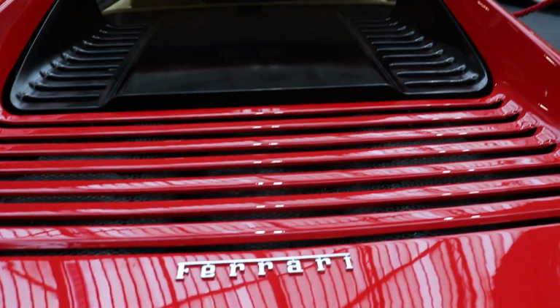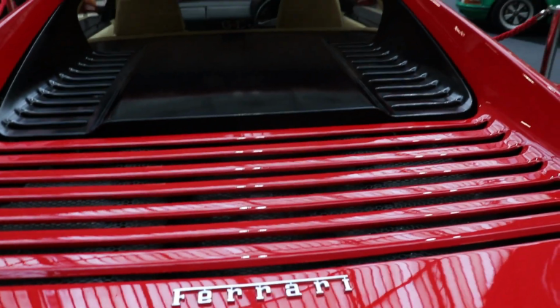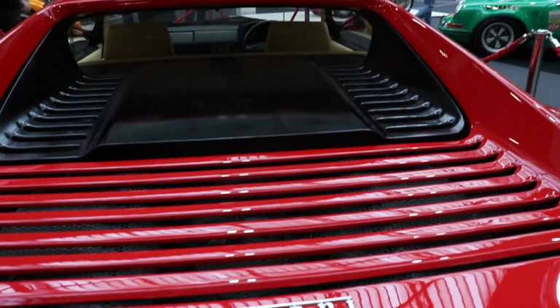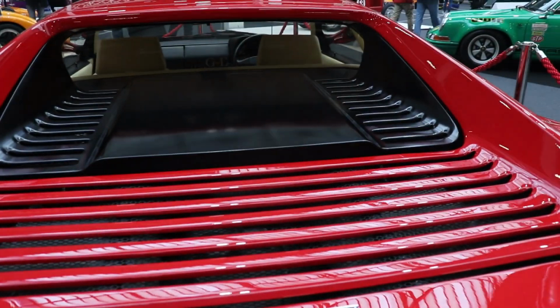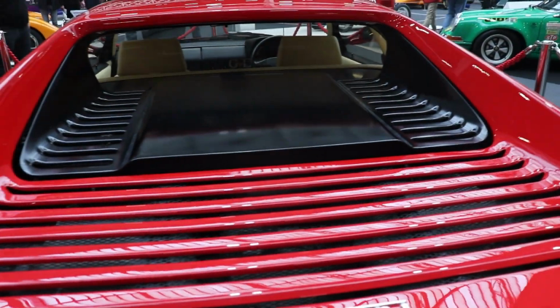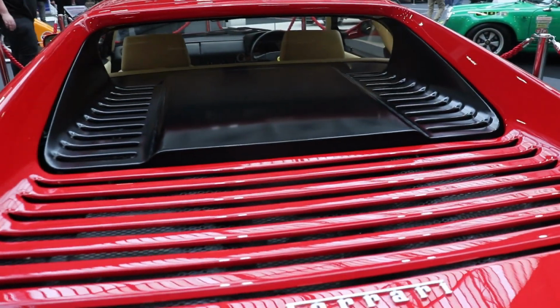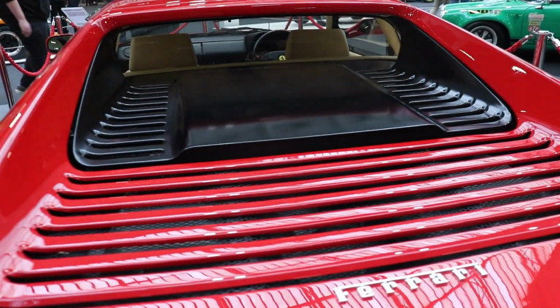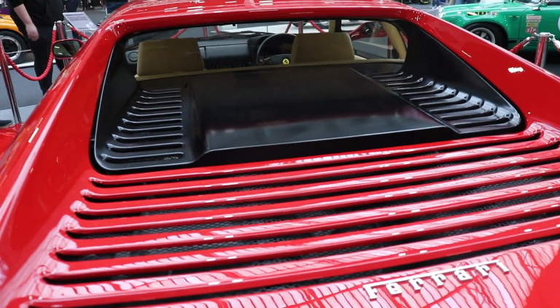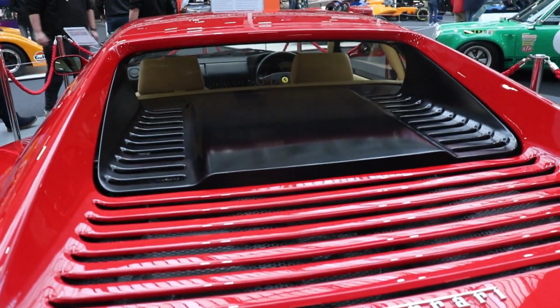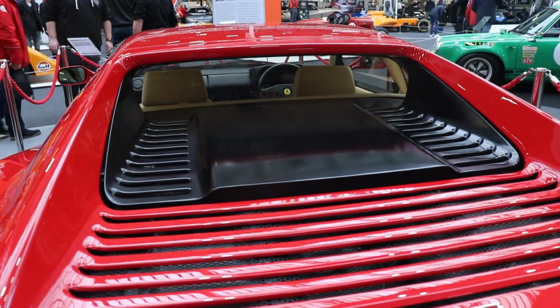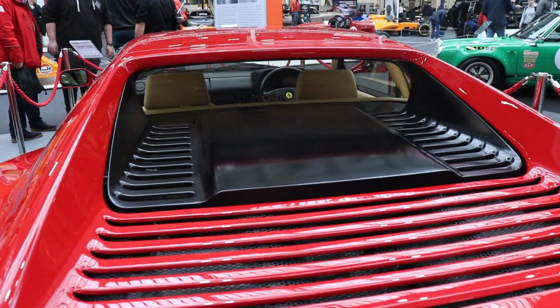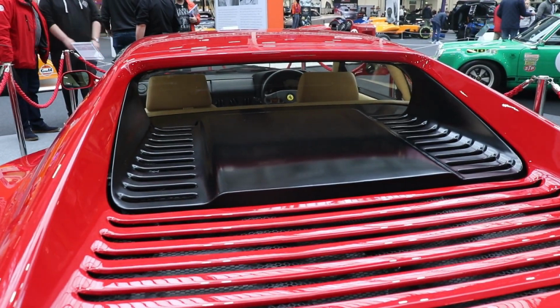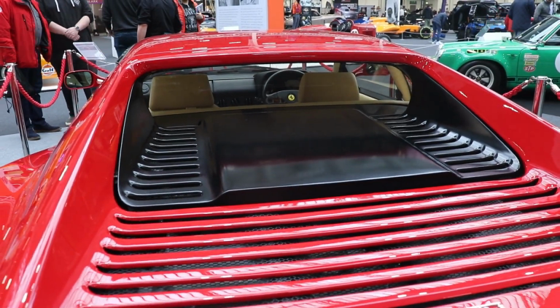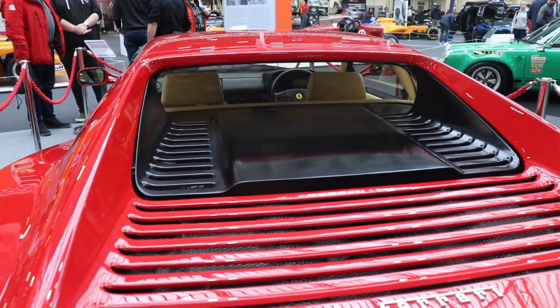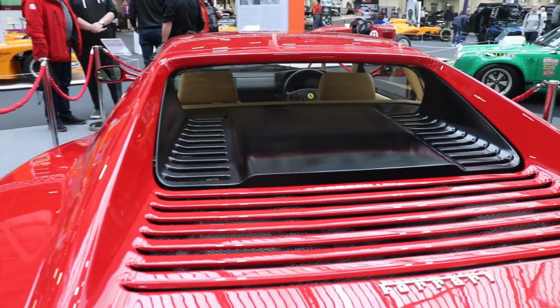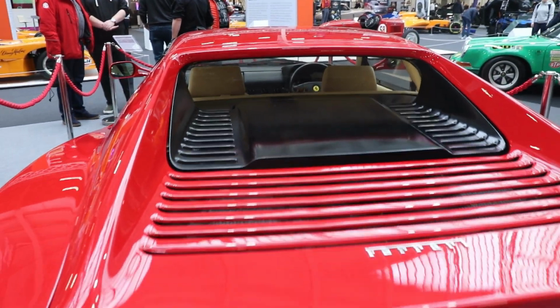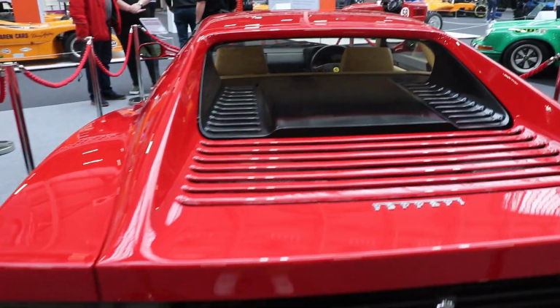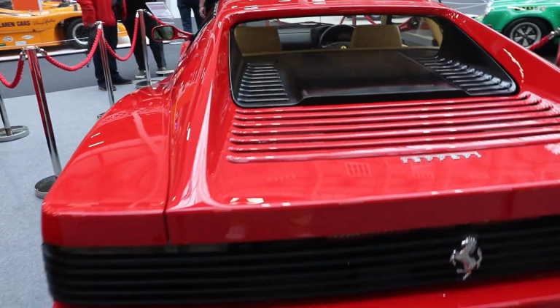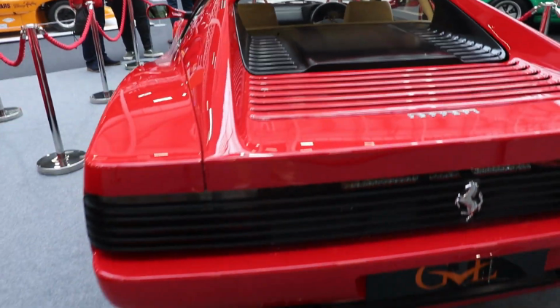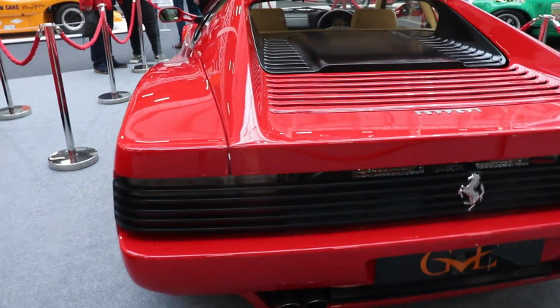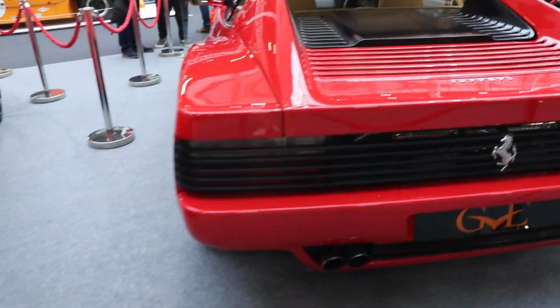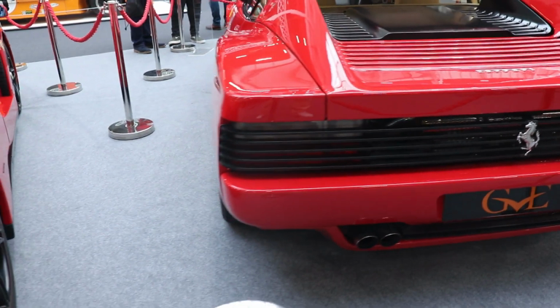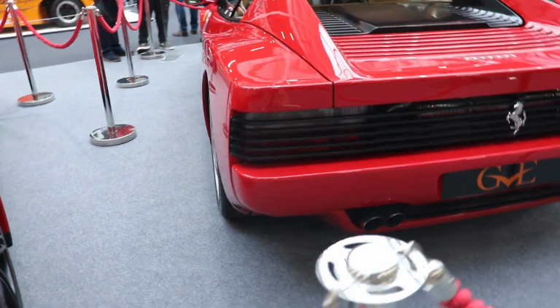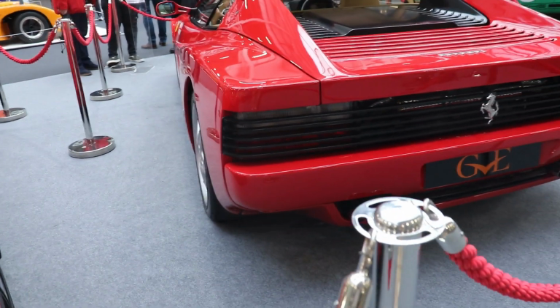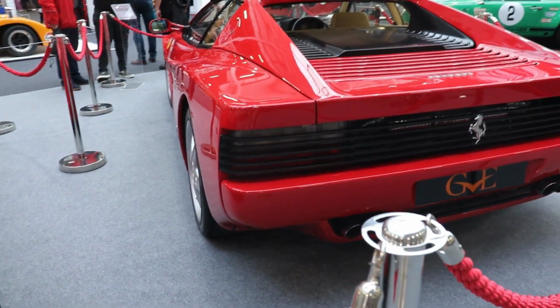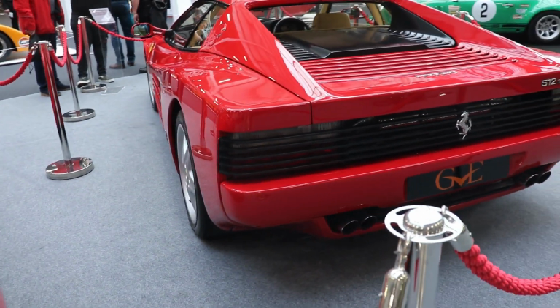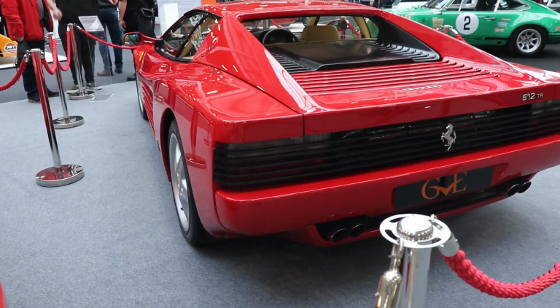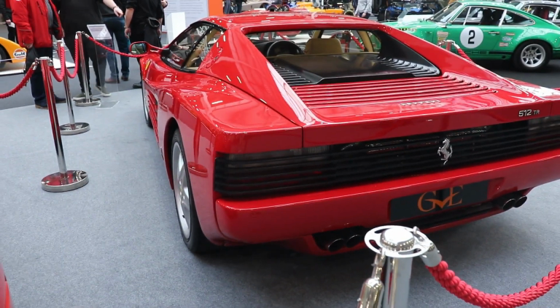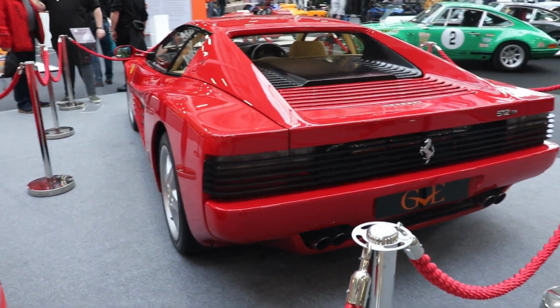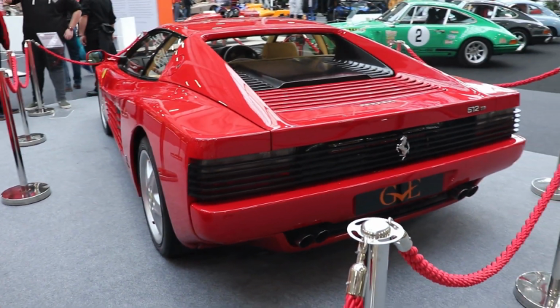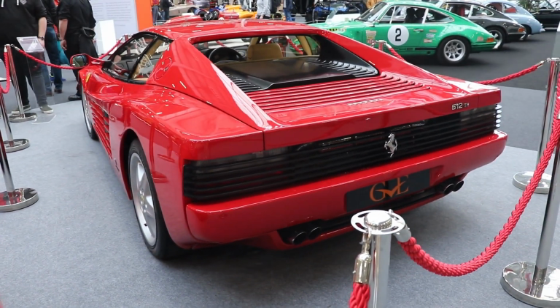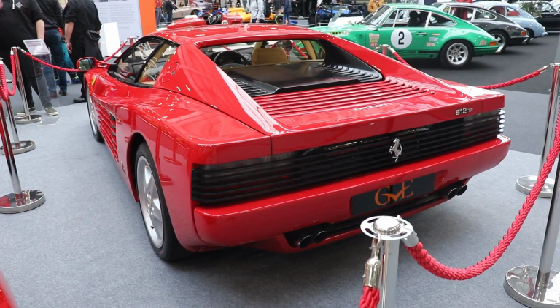Then the updated Ferrari F512M — Modificata. They made from this car only 501, making it maybe the most rare of all three versions — just 501 were made.